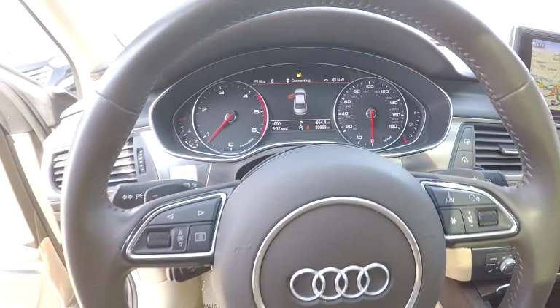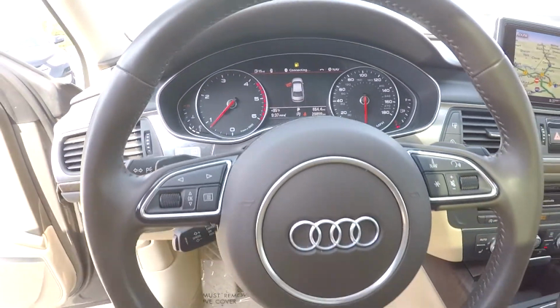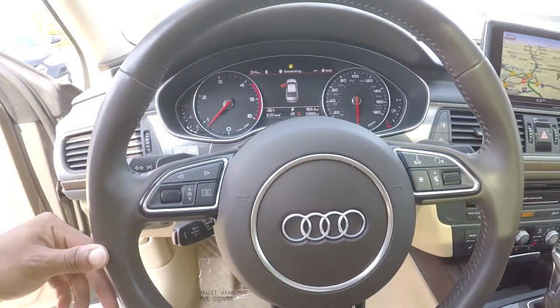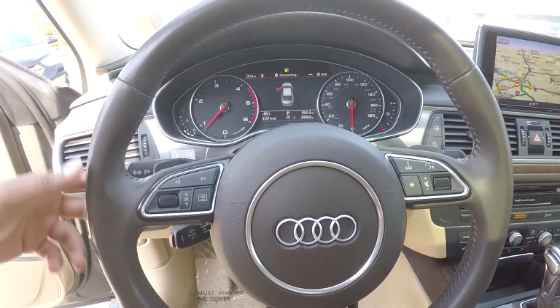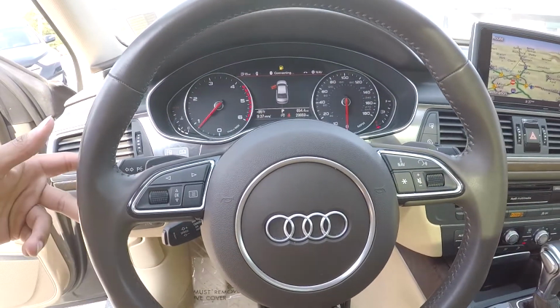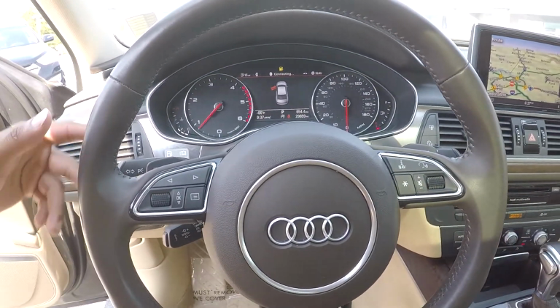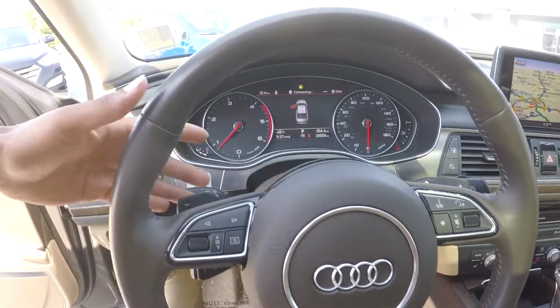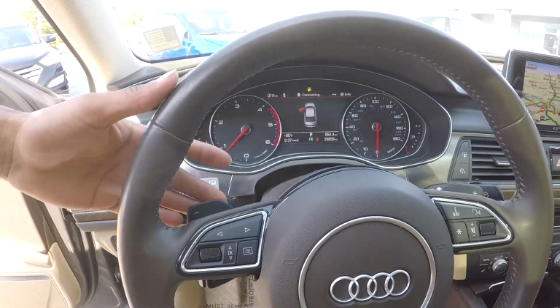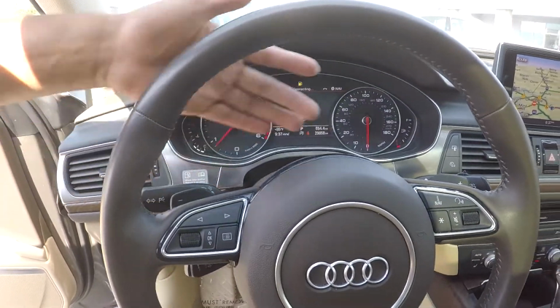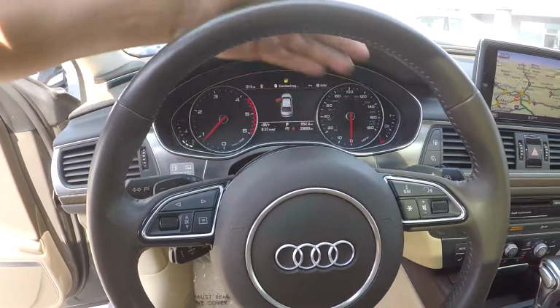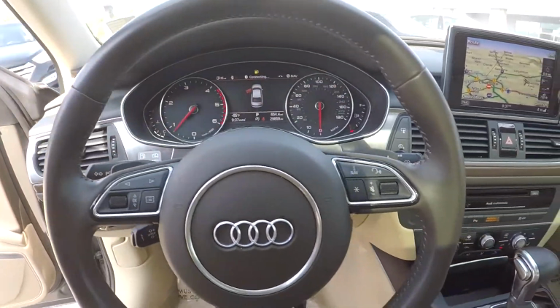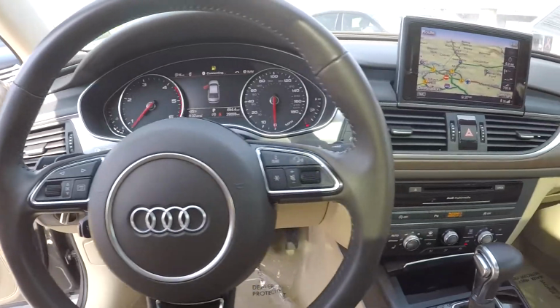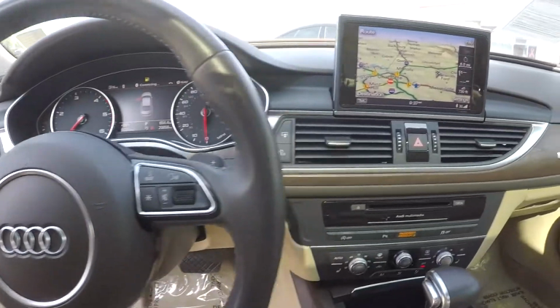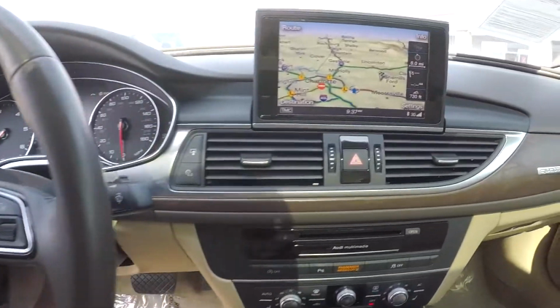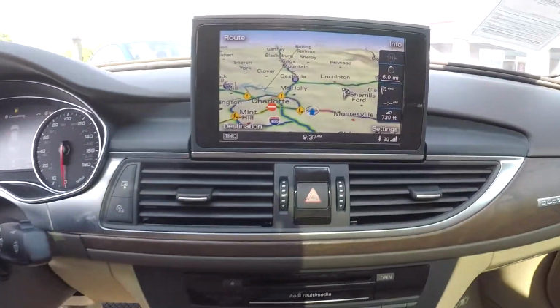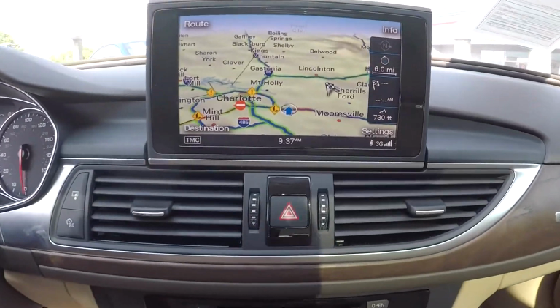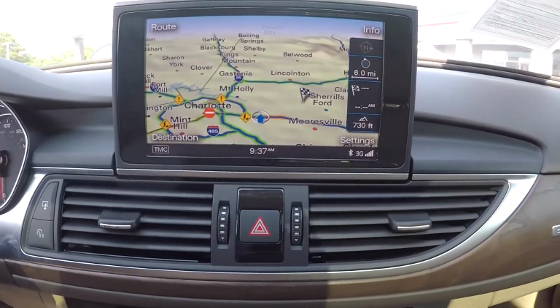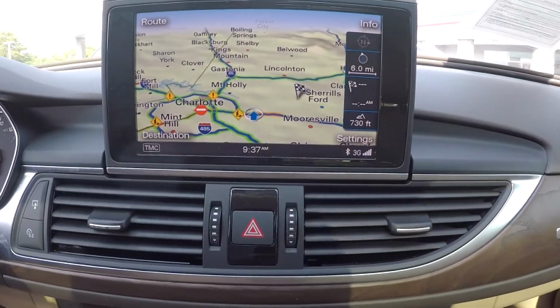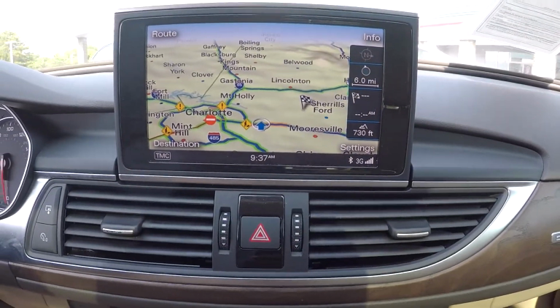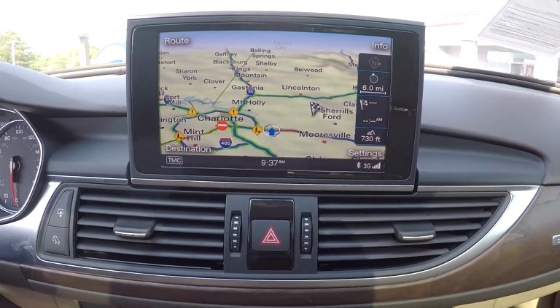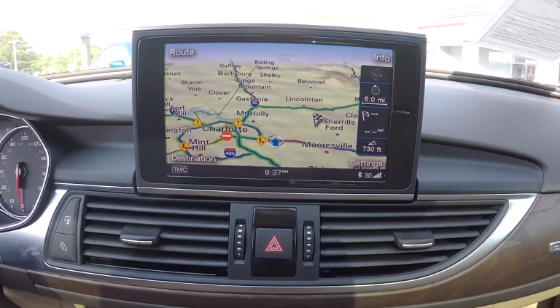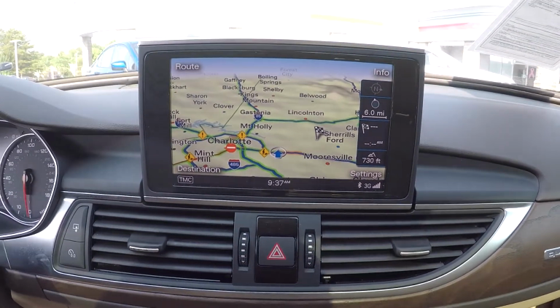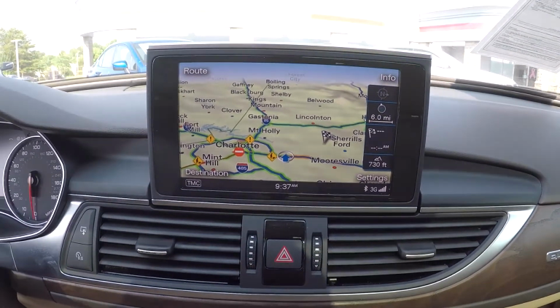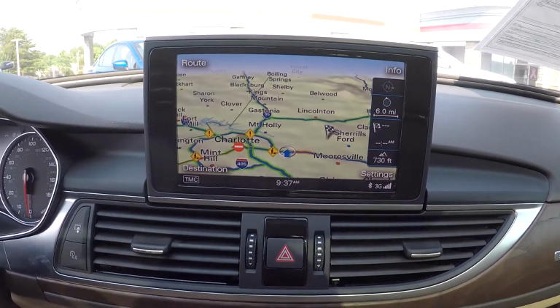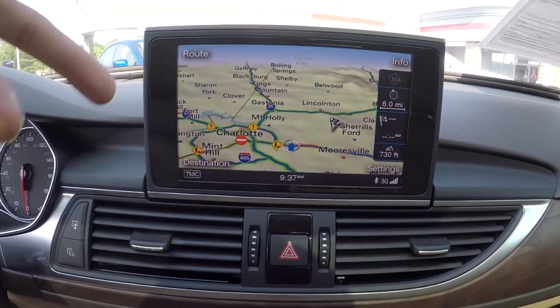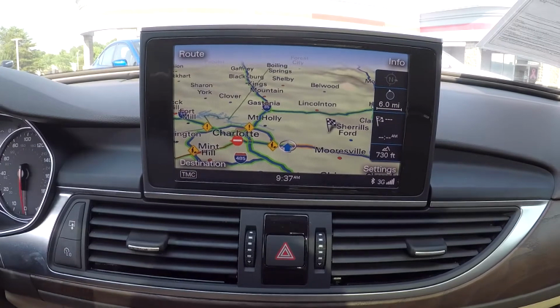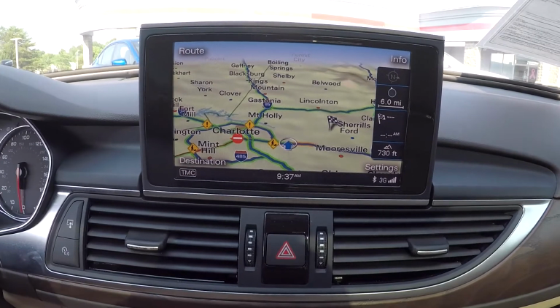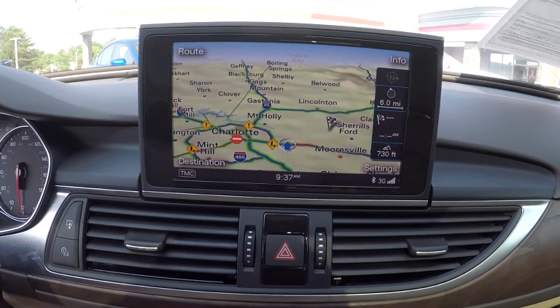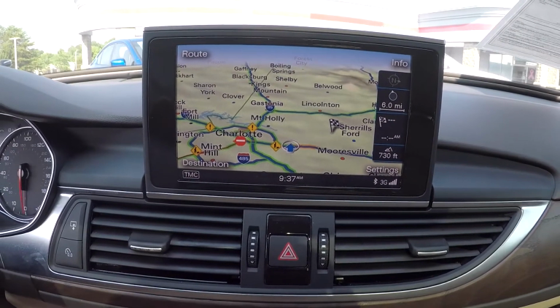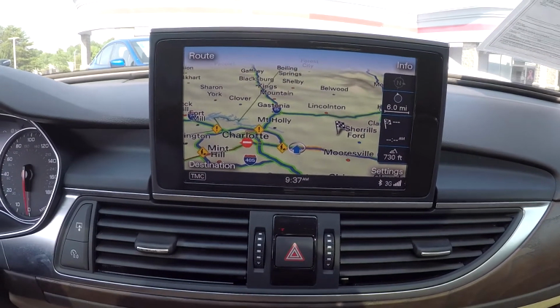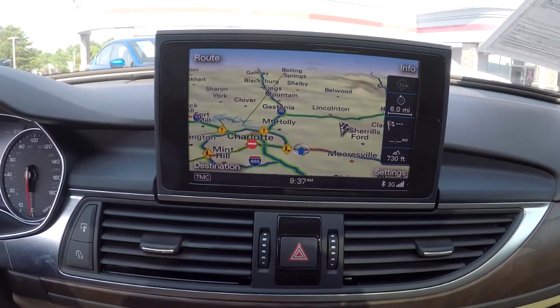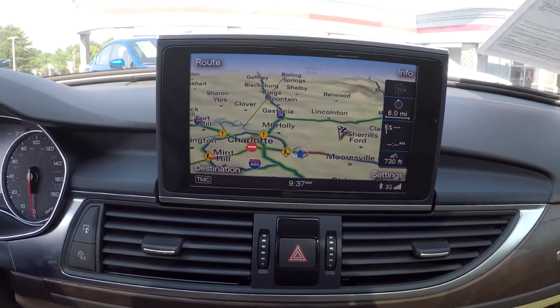There are nice control settings right here on your steering wheel. You will also have paddle shifters right here in the back. Looking at your main display screen here, this is going to be your backup camera display. As you can see, you are going to have a nice navigation map there for you.